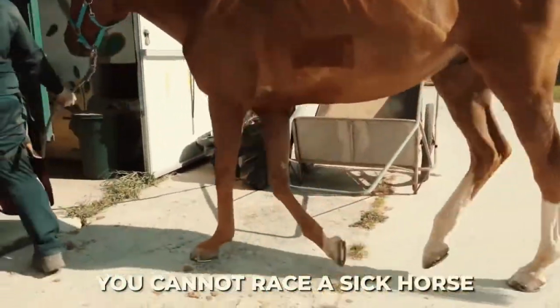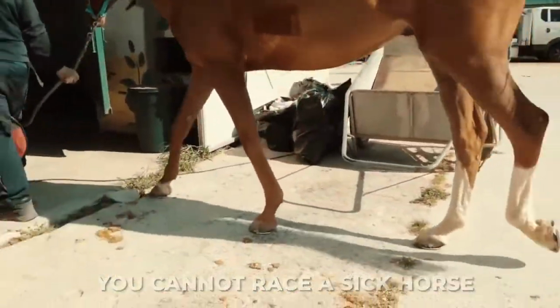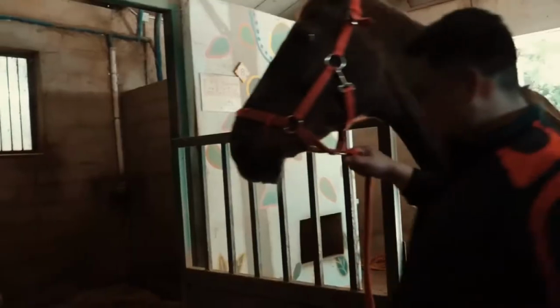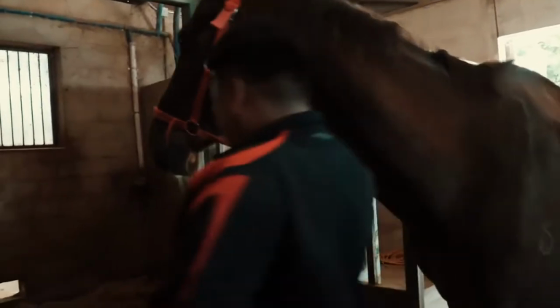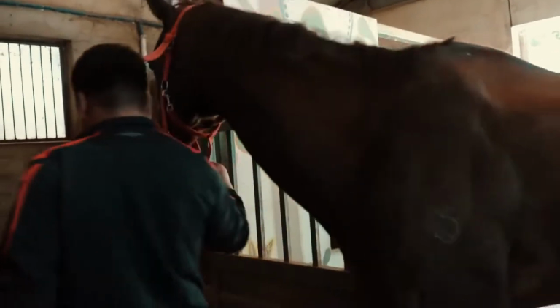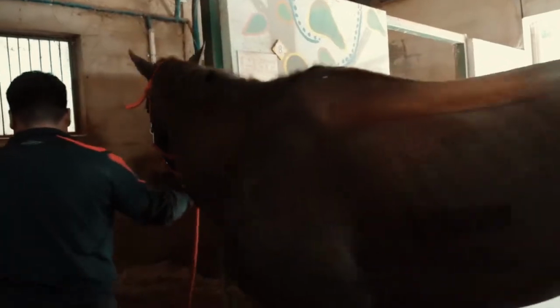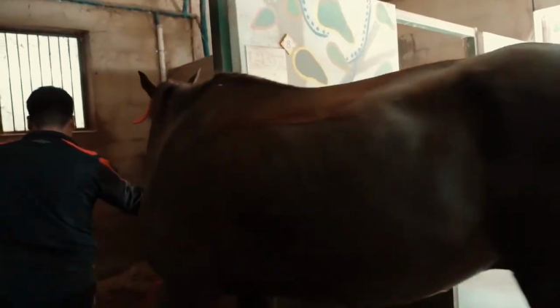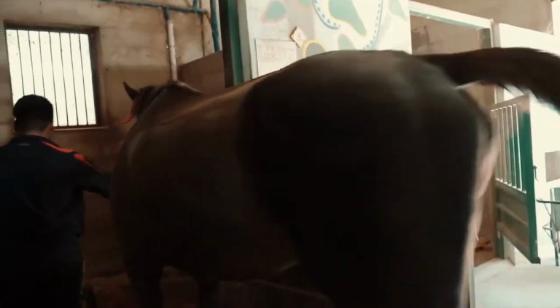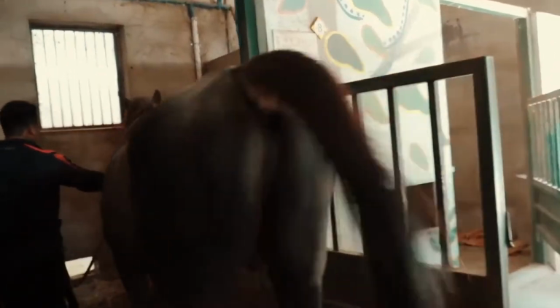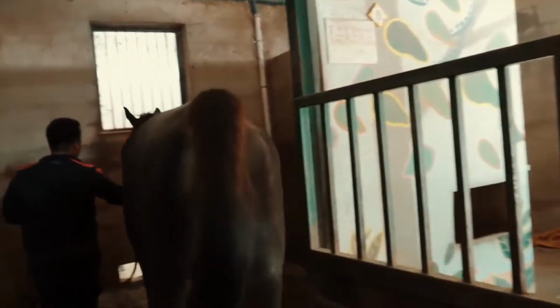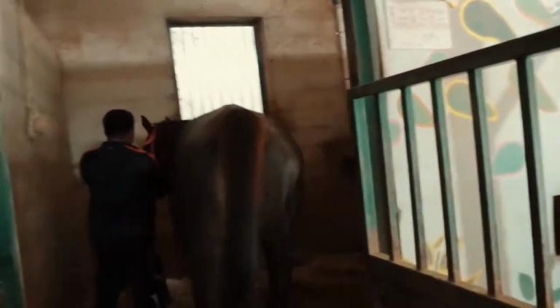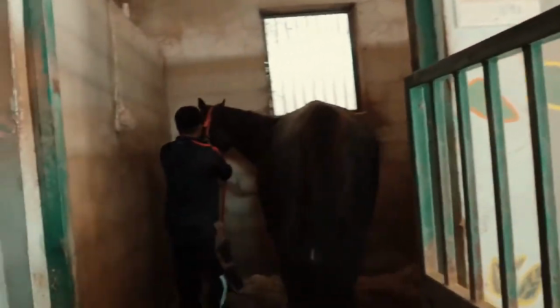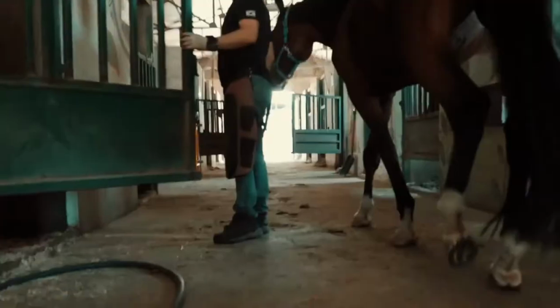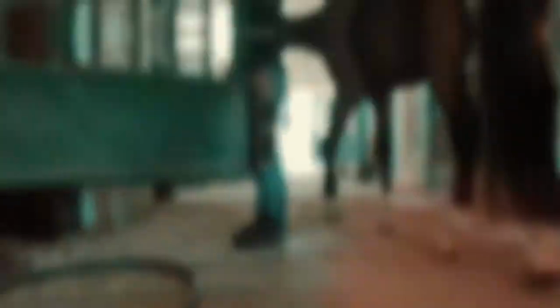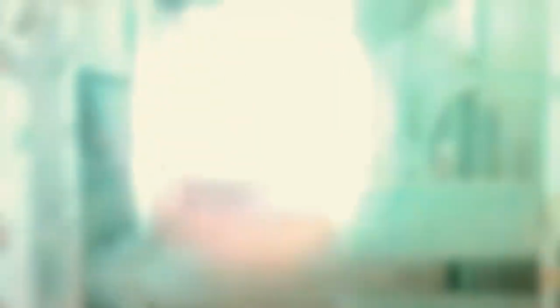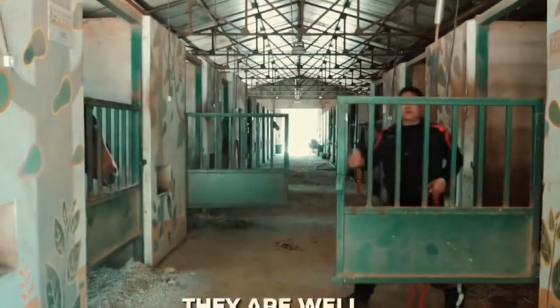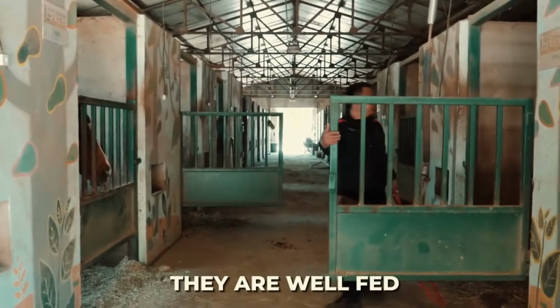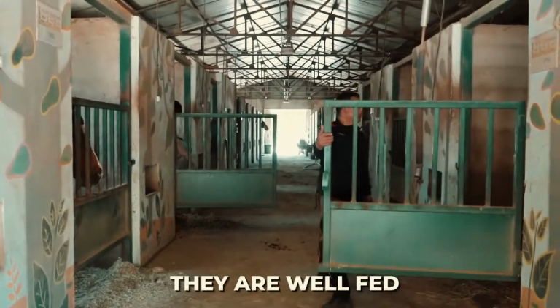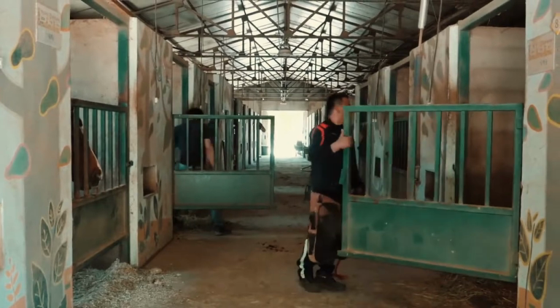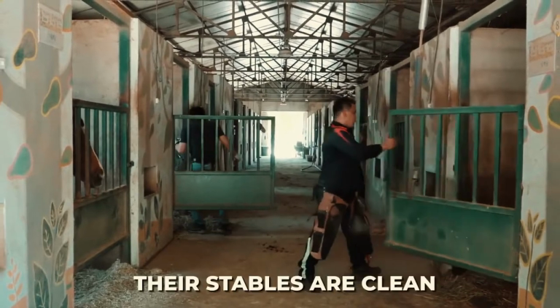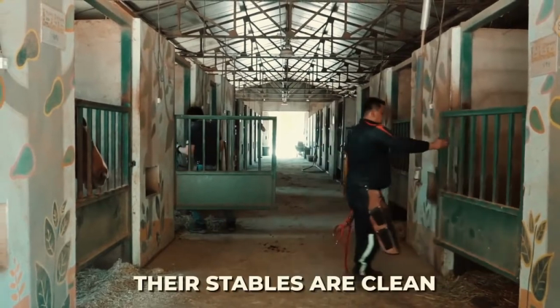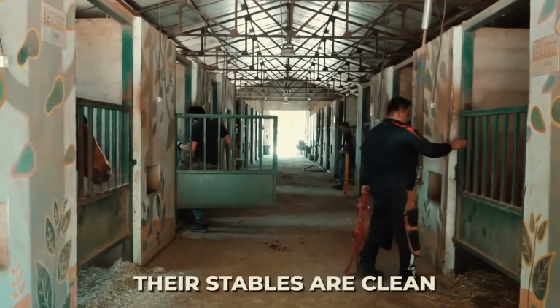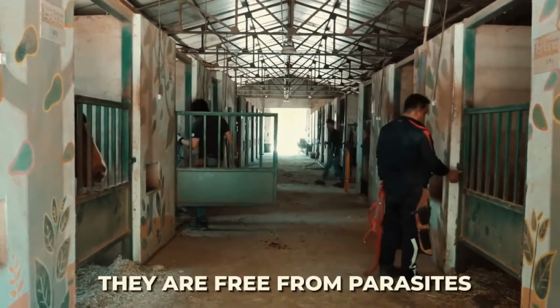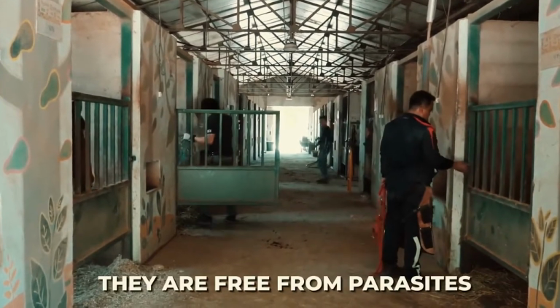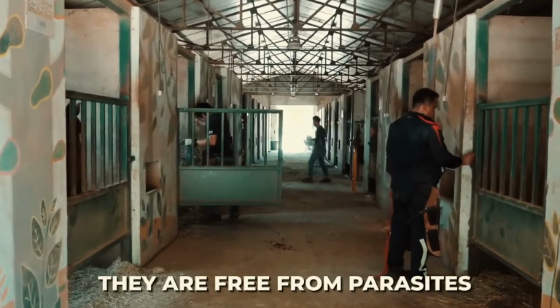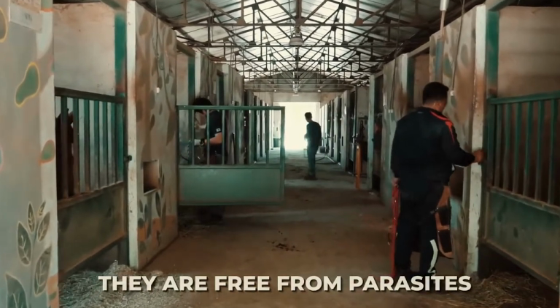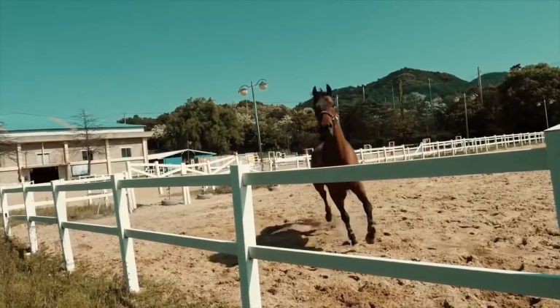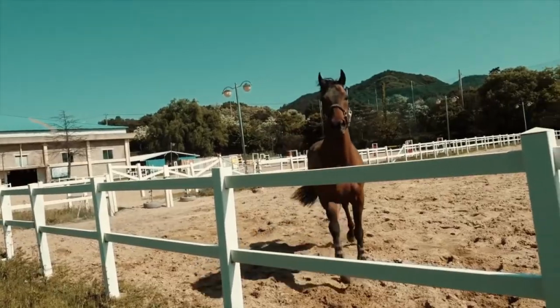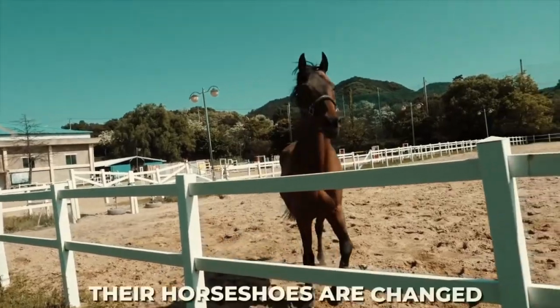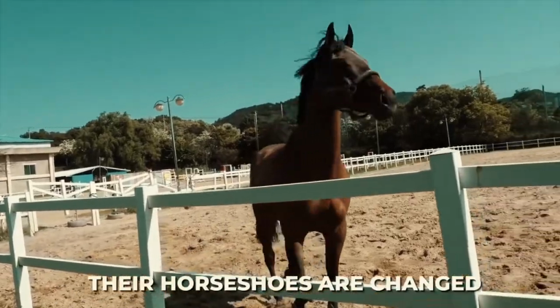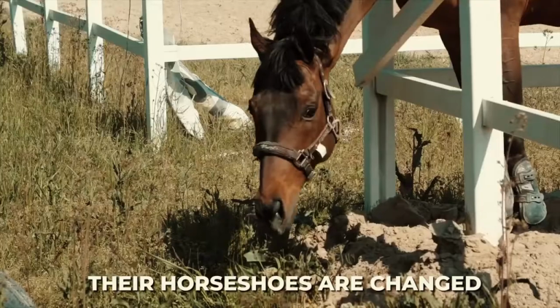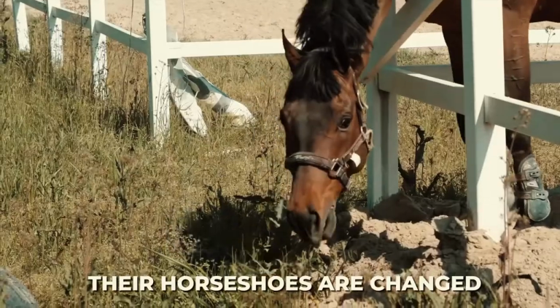Horses have a lot of work when it comes to watching over them and taking care of them. You have to ensure they are well fed, their stables are clean, they are free from parasites, and most importantly, their horseshoes are changed.